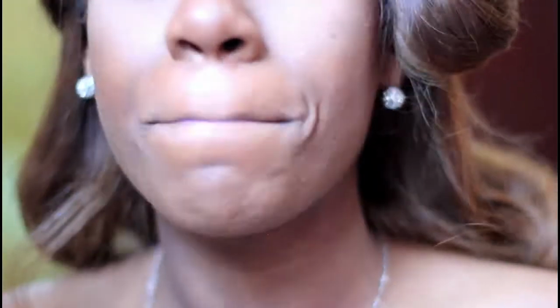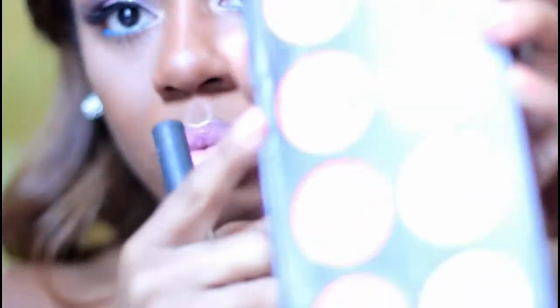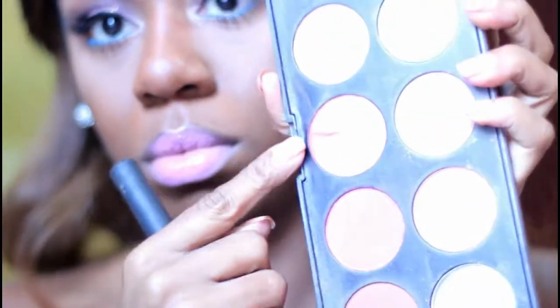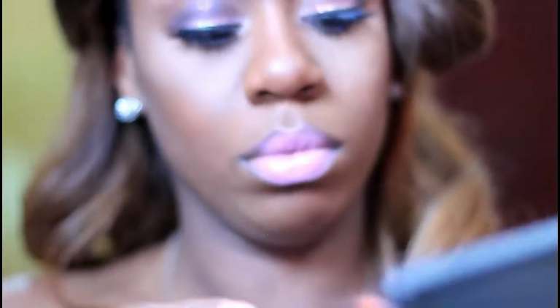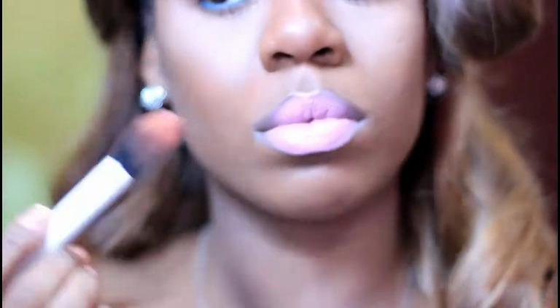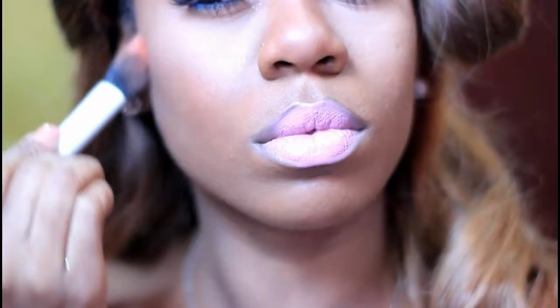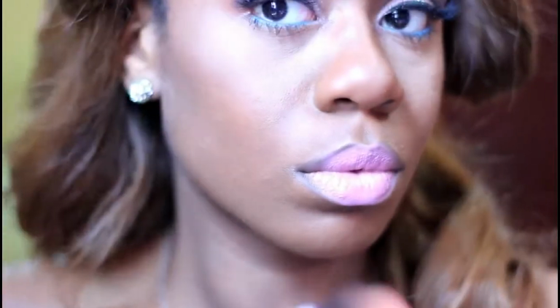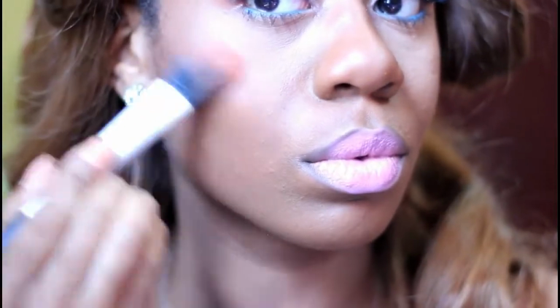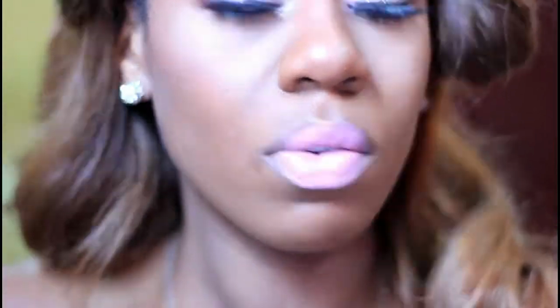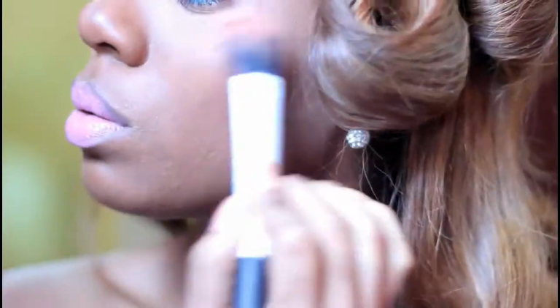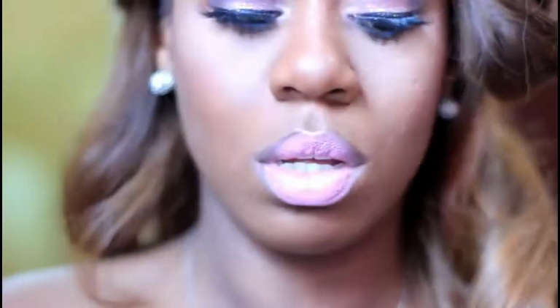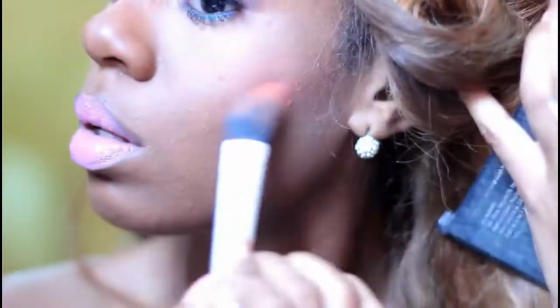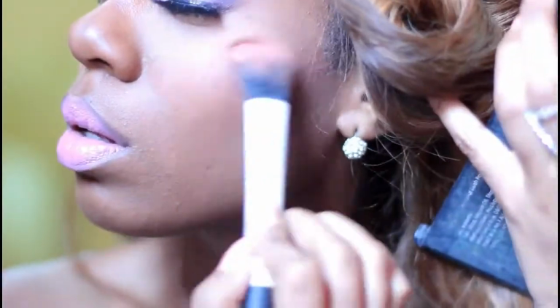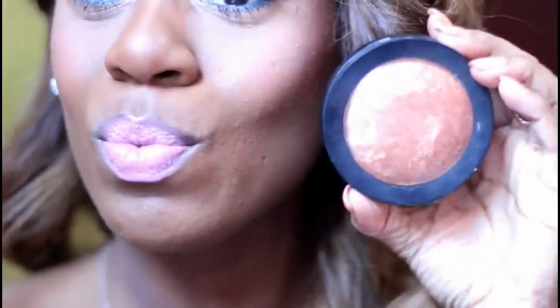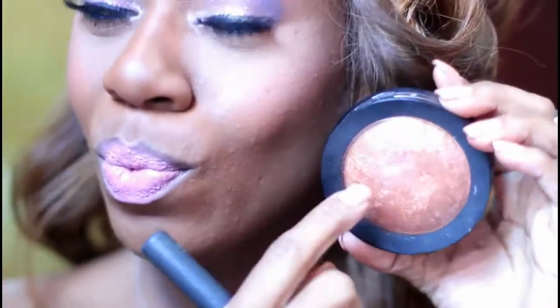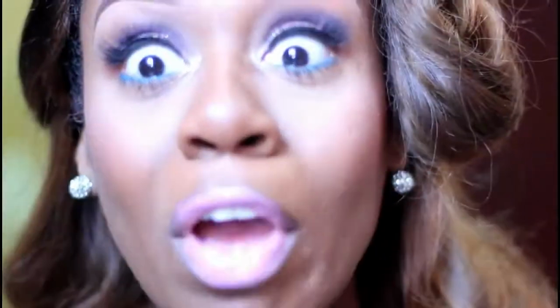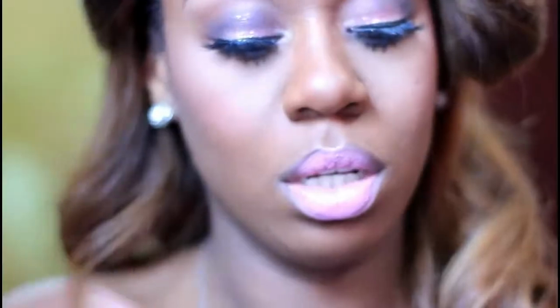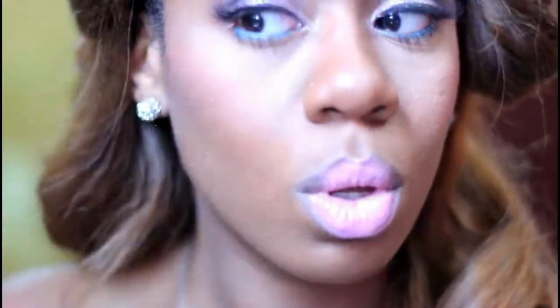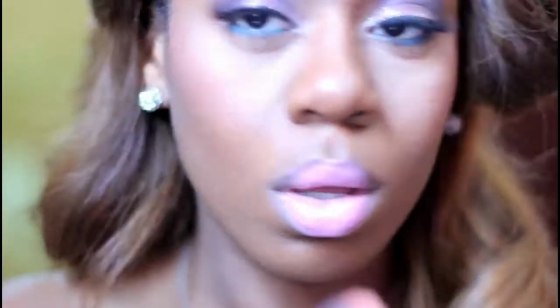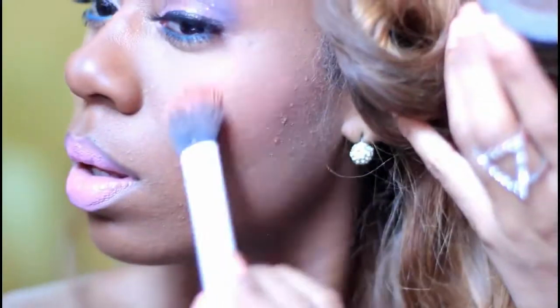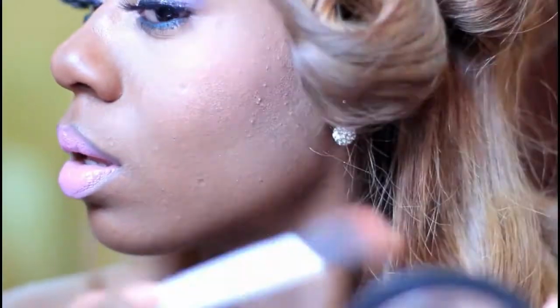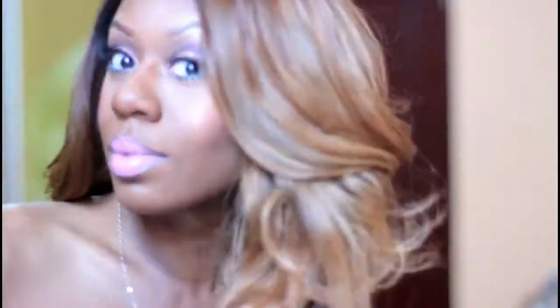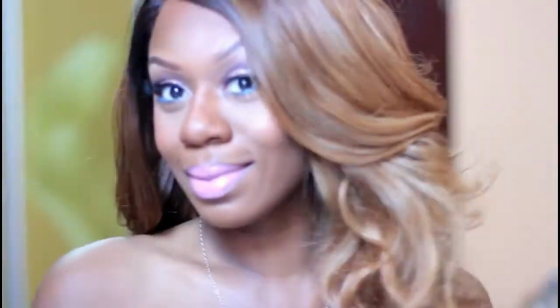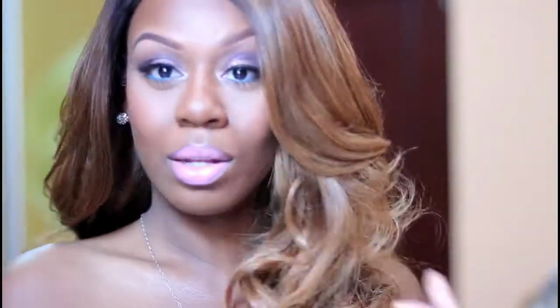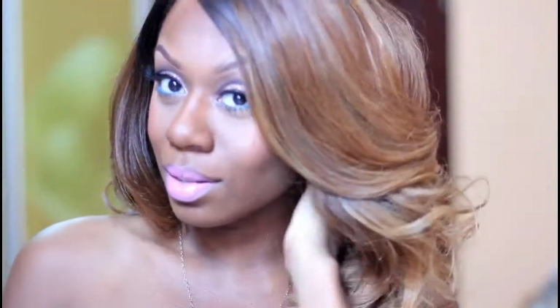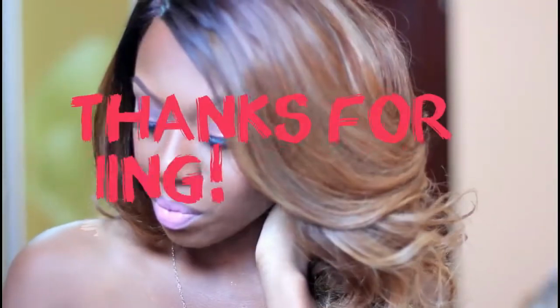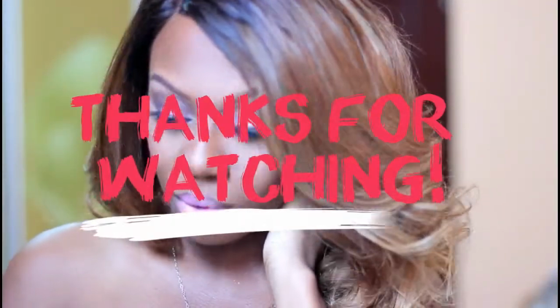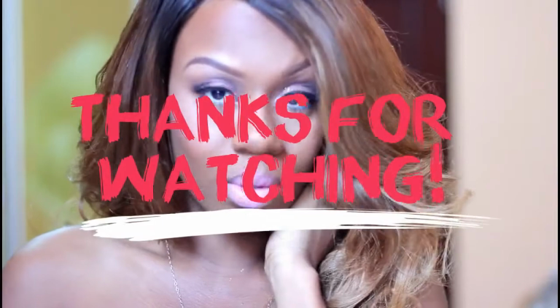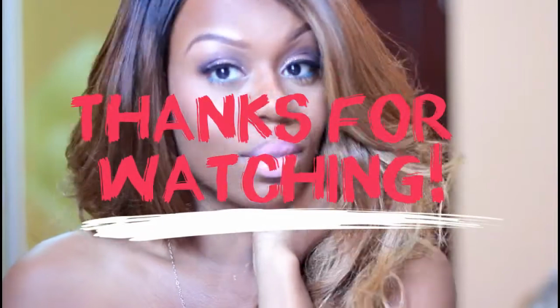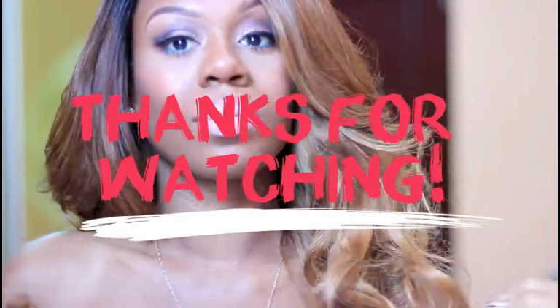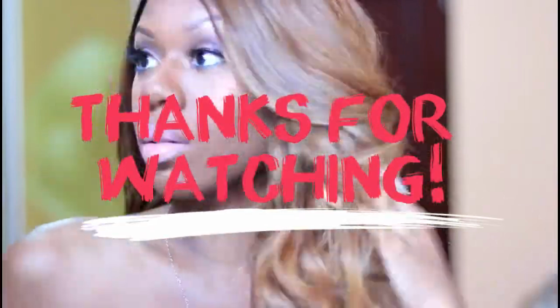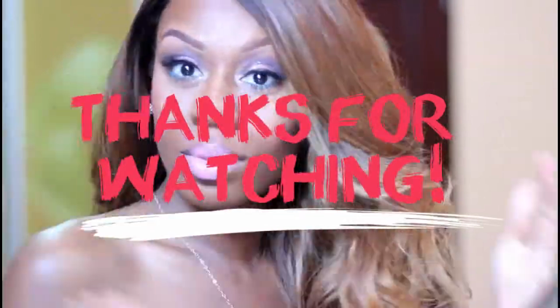I'm adding a little bit of peach to my cheeks, and then a little bit of highlight on the cheek — you can't go wrong with a good highlight. And that's about it! Thank you so much for watching. Please follow, like, subscribe, and share, and let me know what you thought!